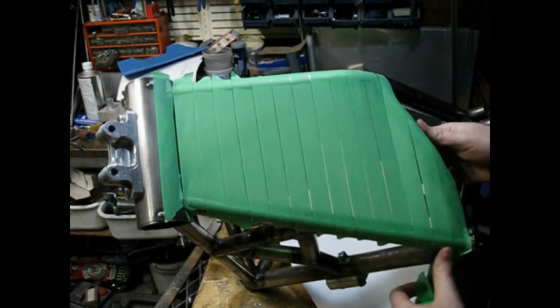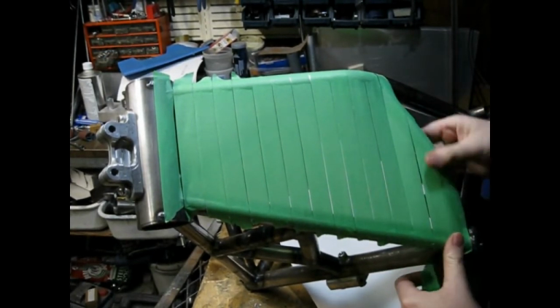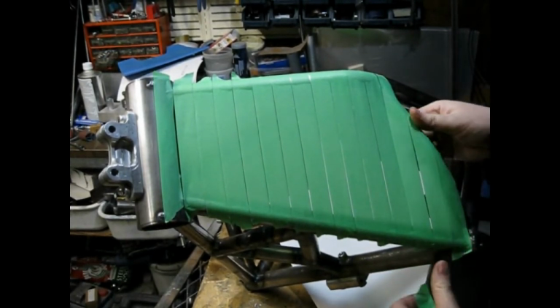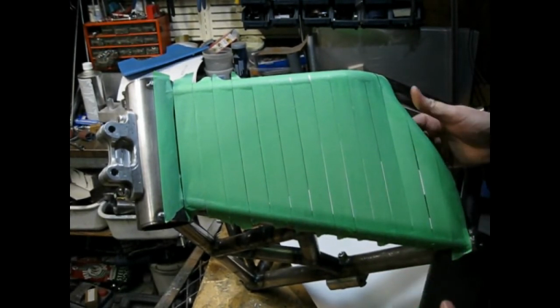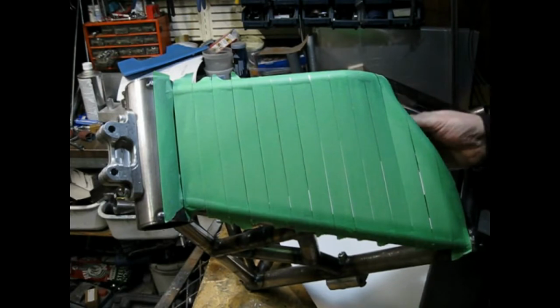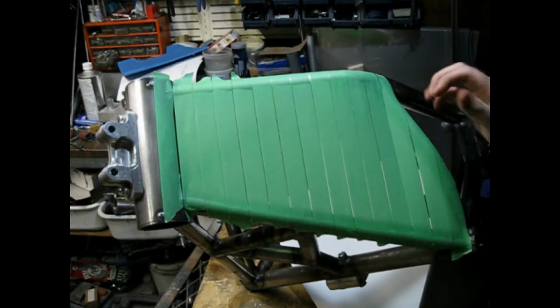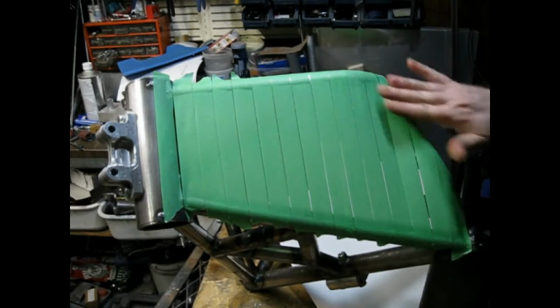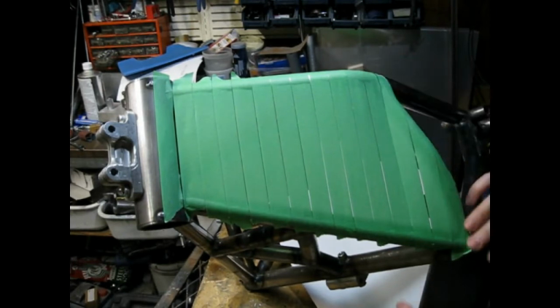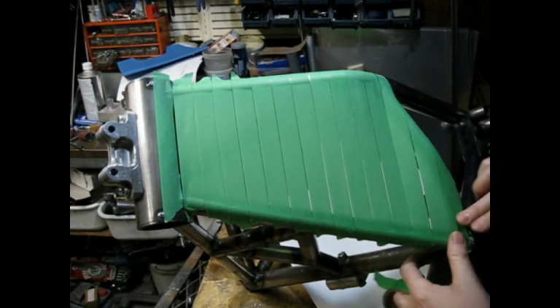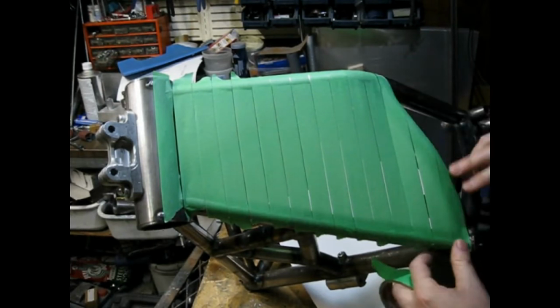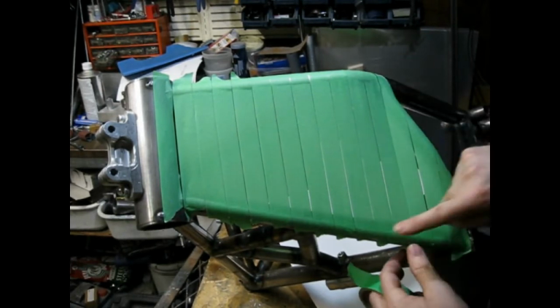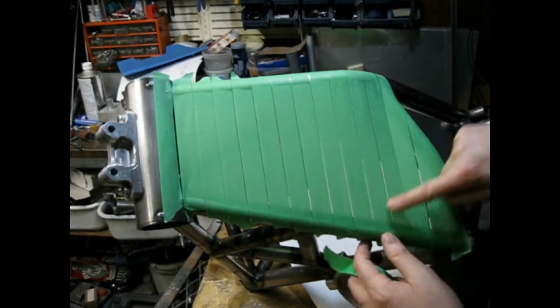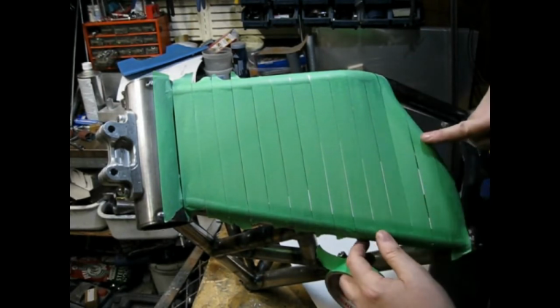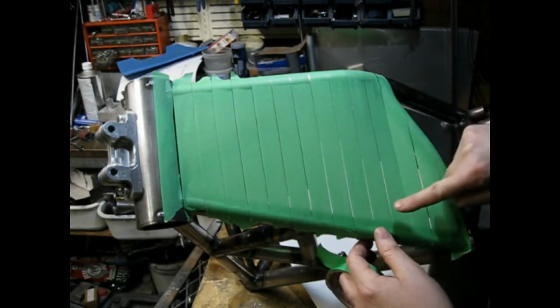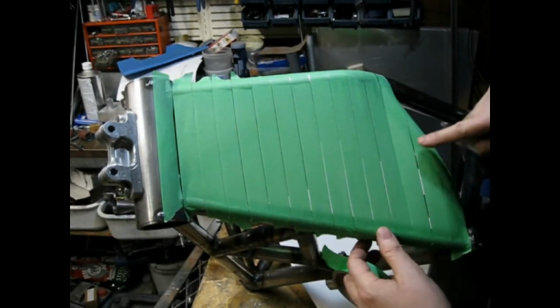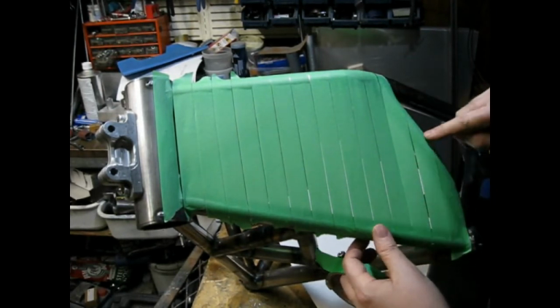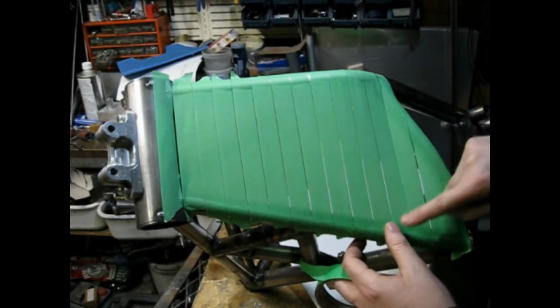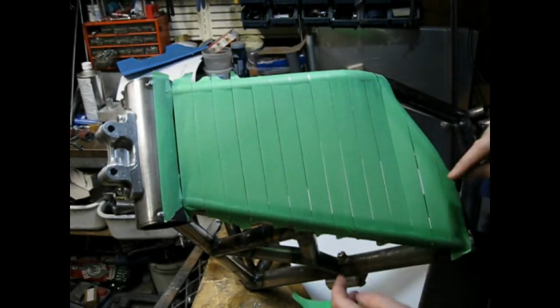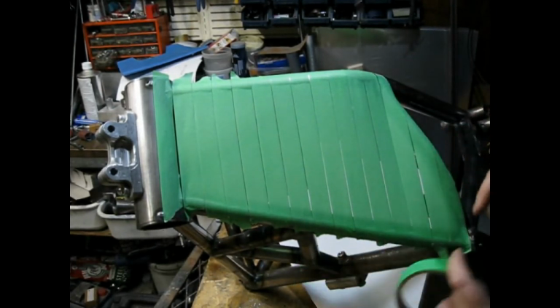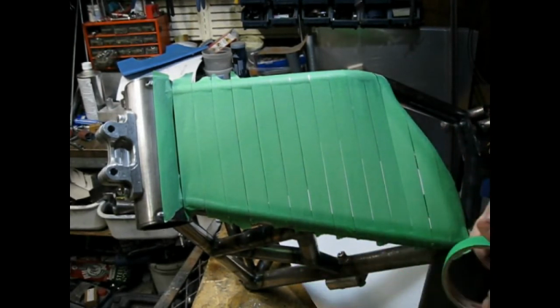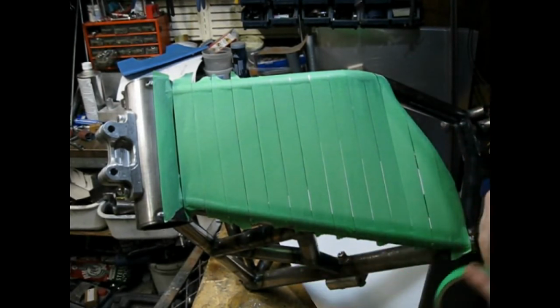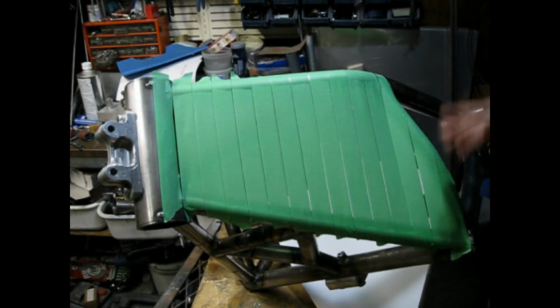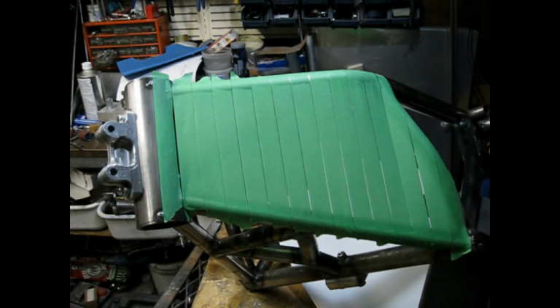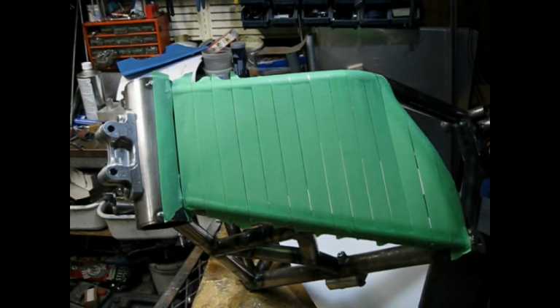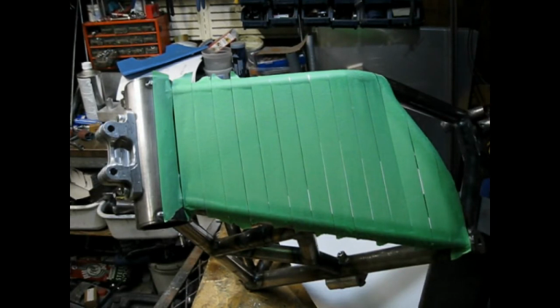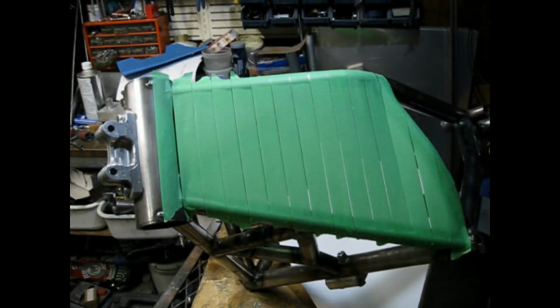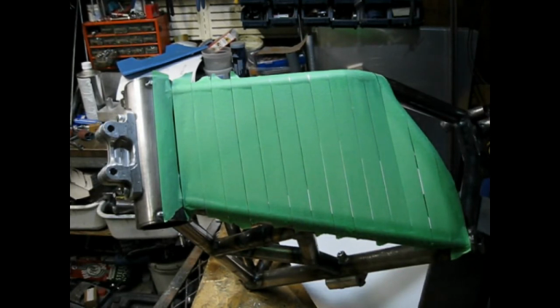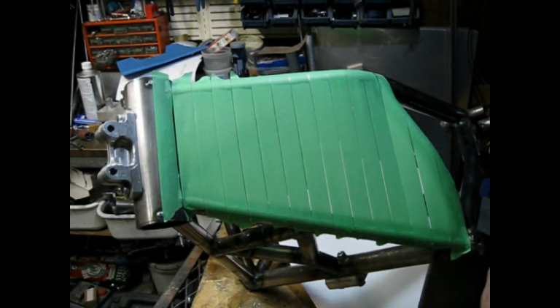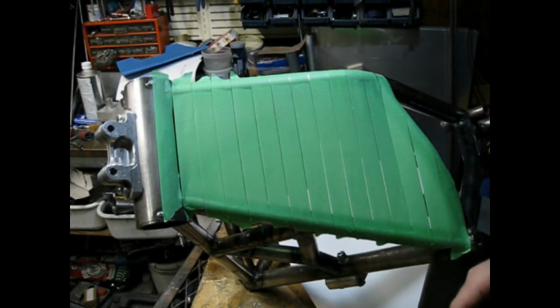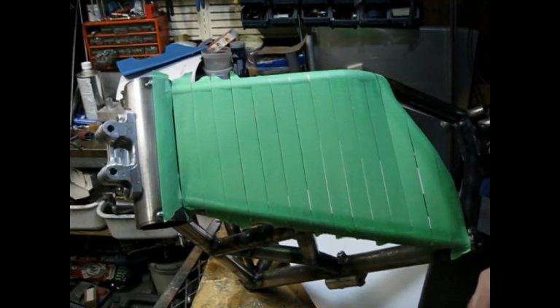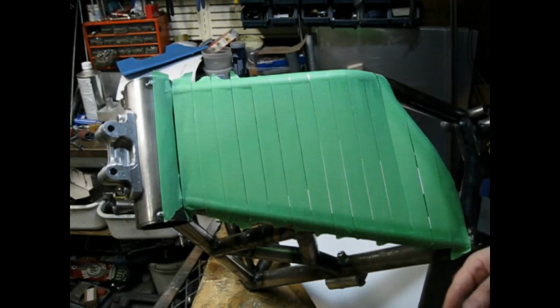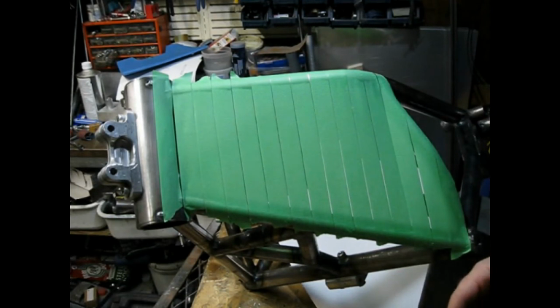Now my finished part won't actually cover the whole thing — it's probably going to end down here somewhere. But it's easier to just make the whole thing and then worry about that later.